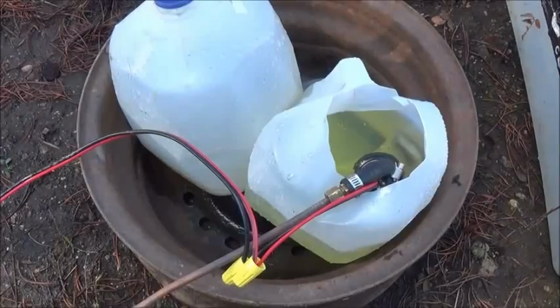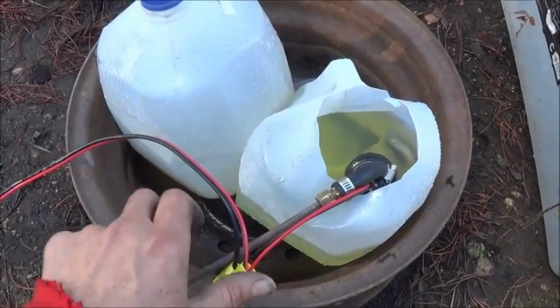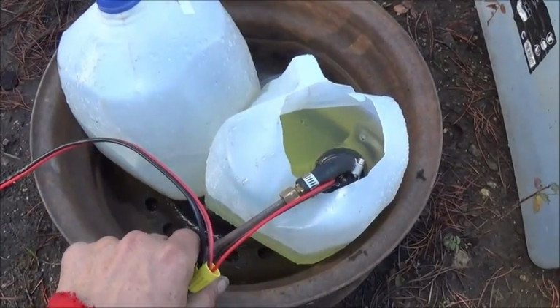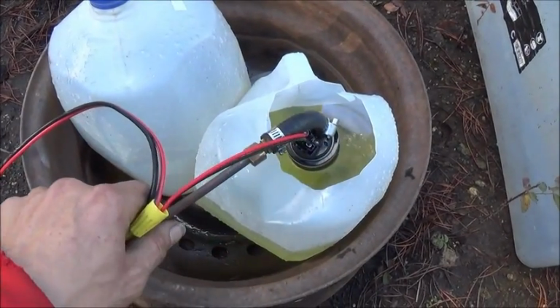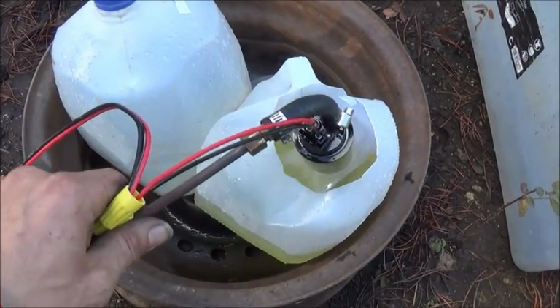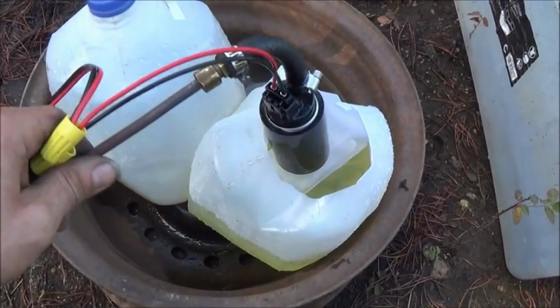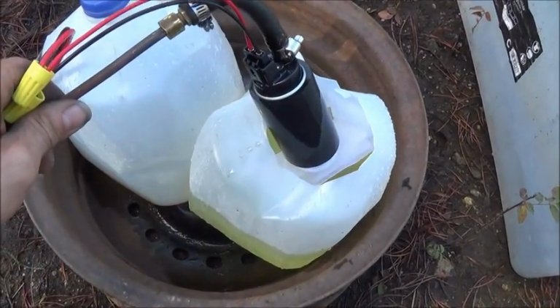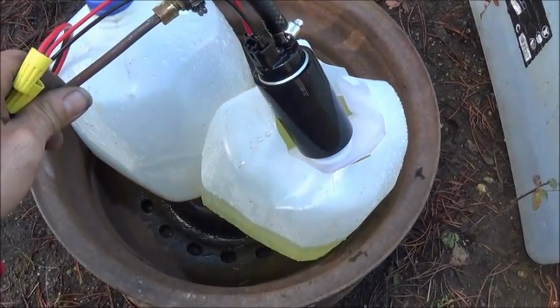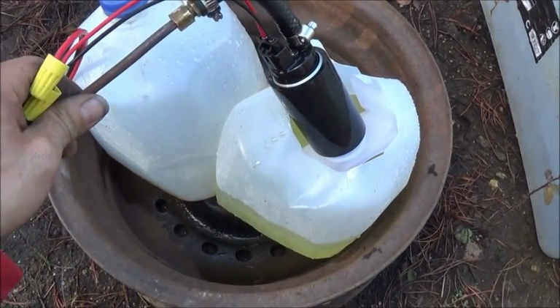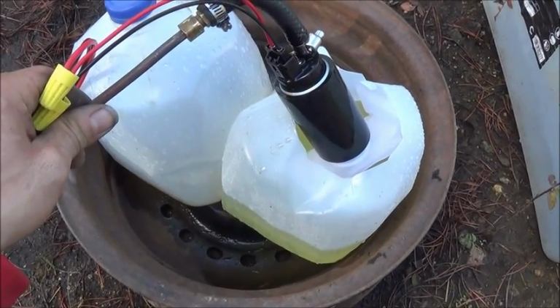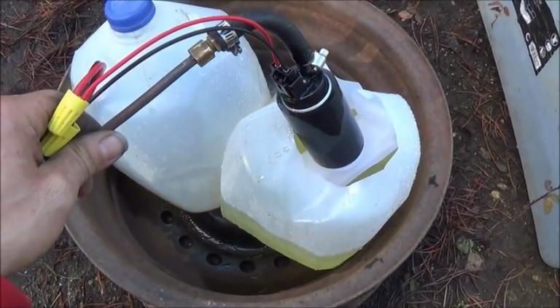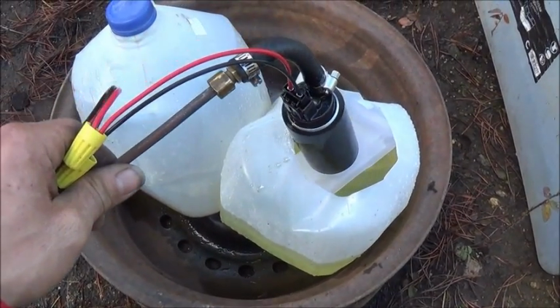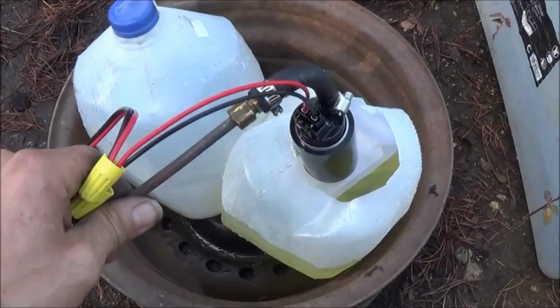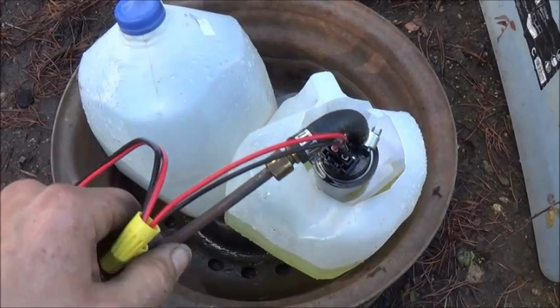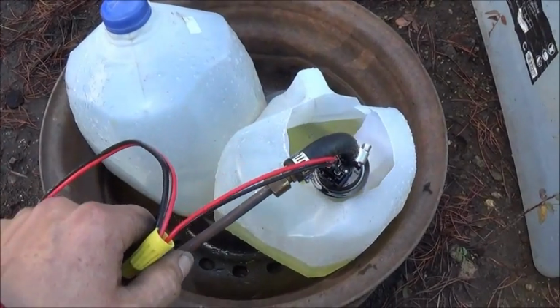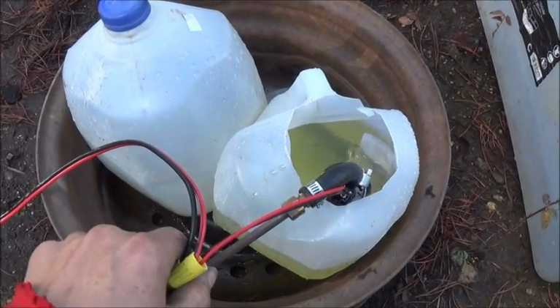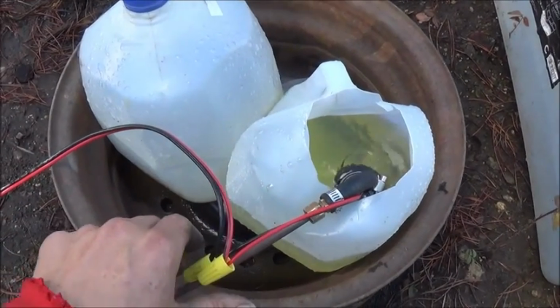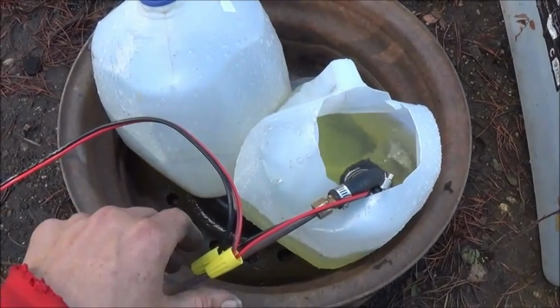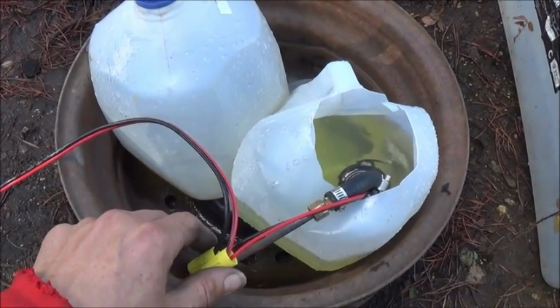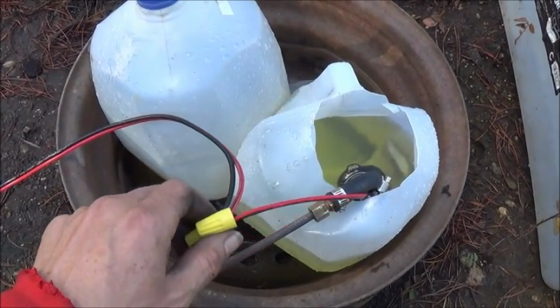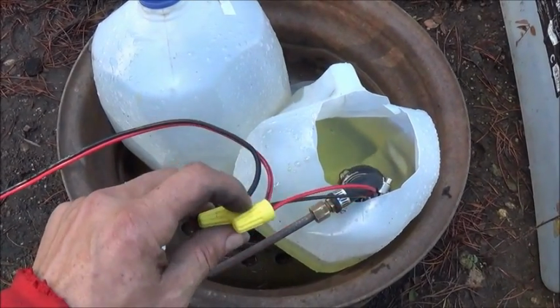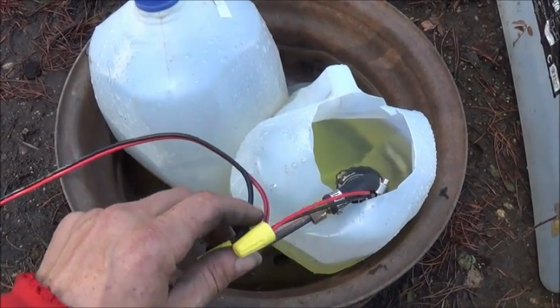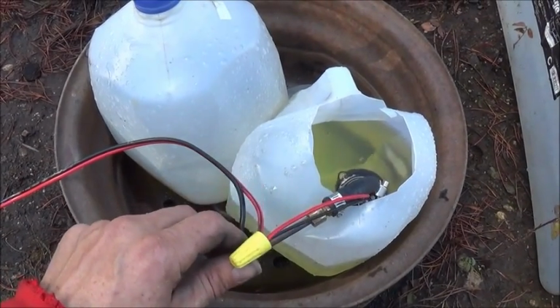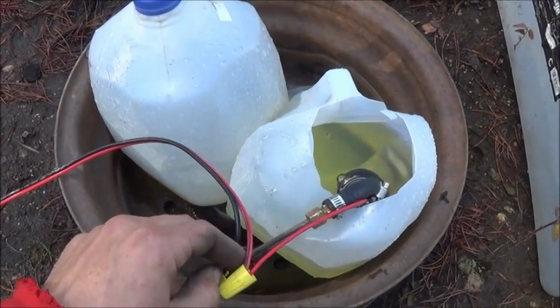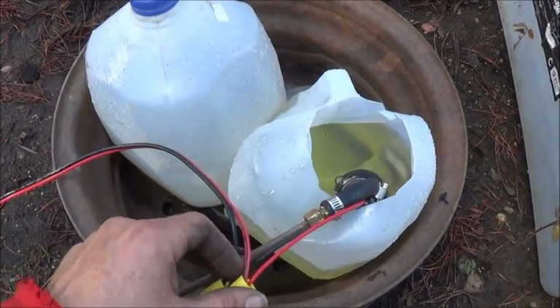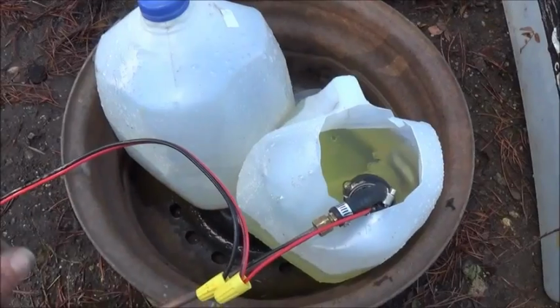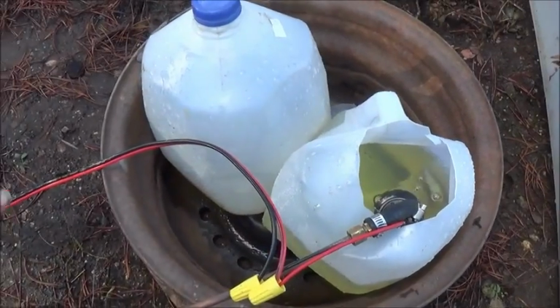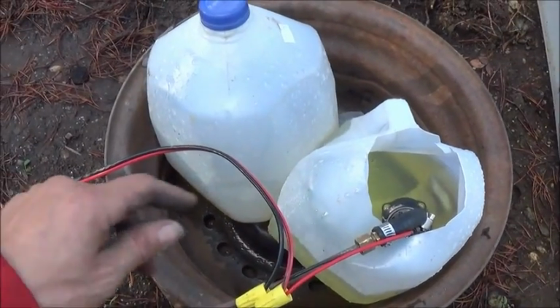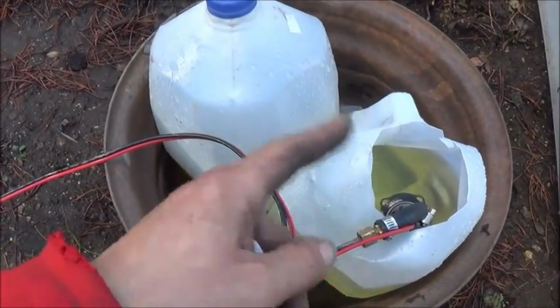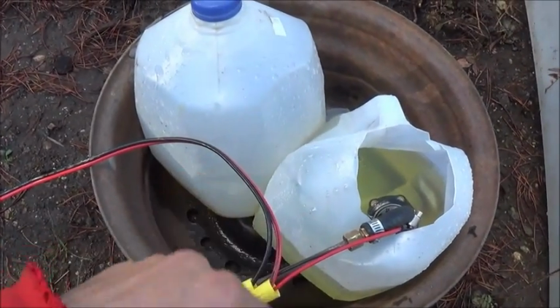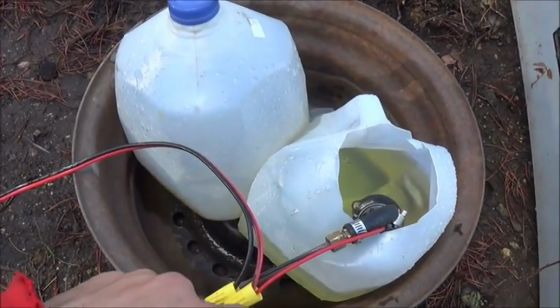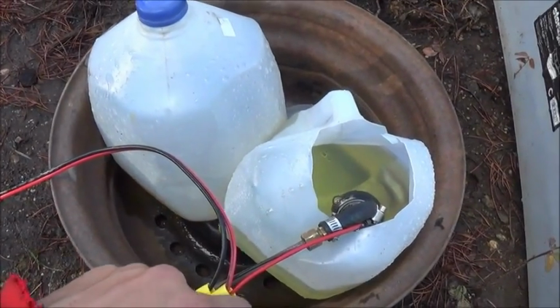Here's the heart of the system right here — this 145 psi universal fuel pump. It's about 270 liters per minute, so it's a high-volume, high-pressure fuel pump meant for about a 650 horsepower gasoline engine. We just got a milk jug here at the top cut out.